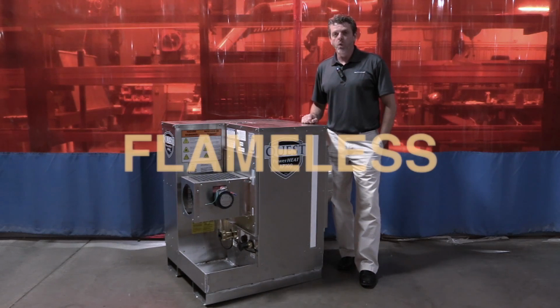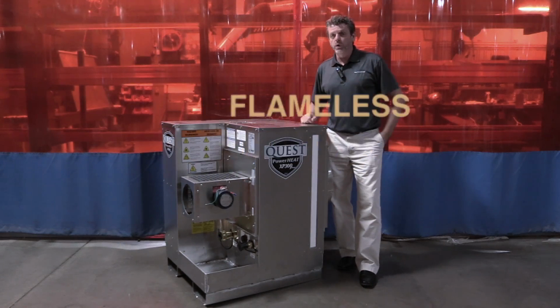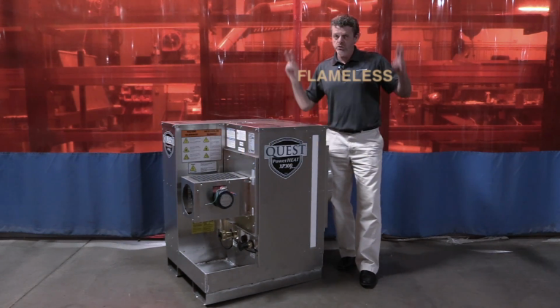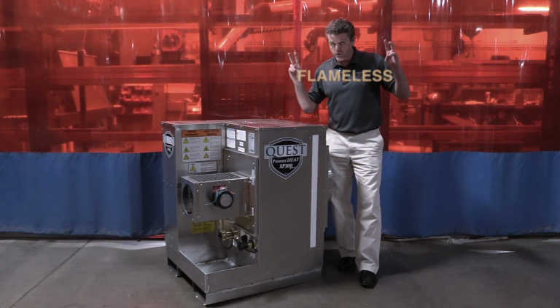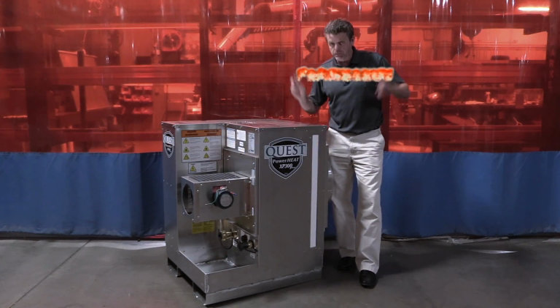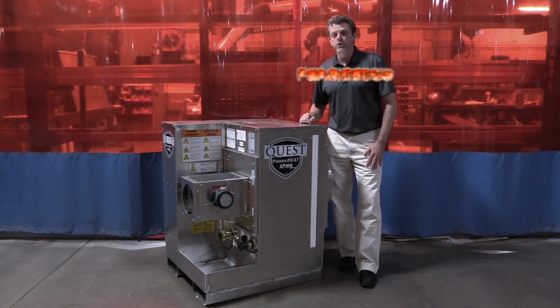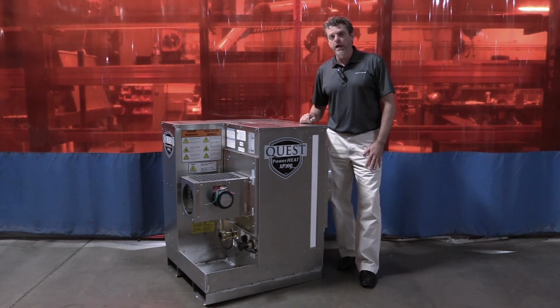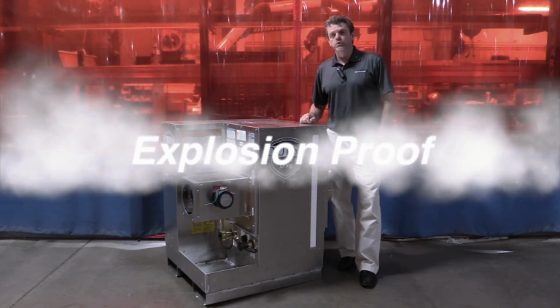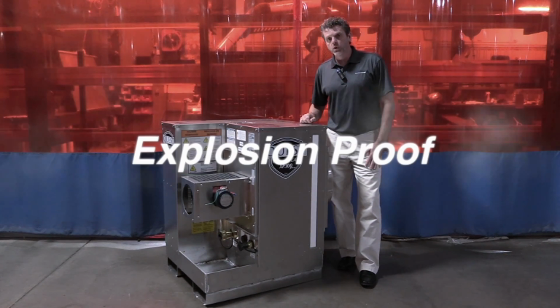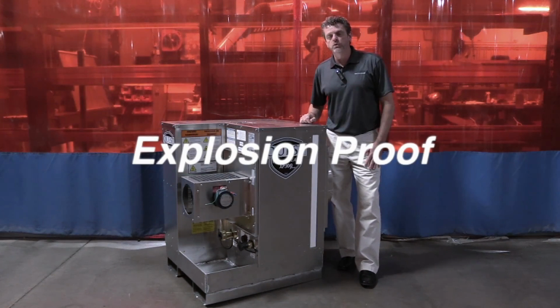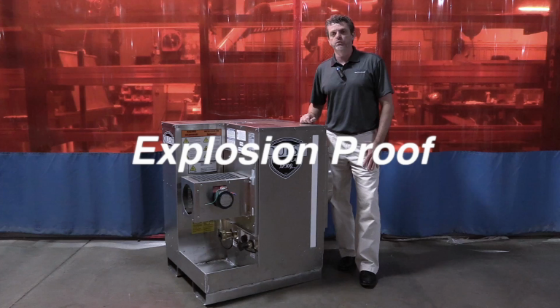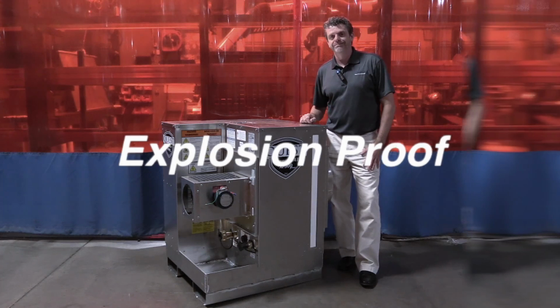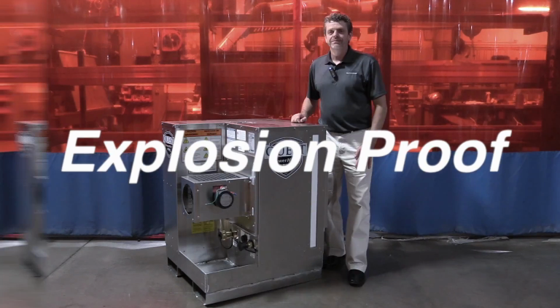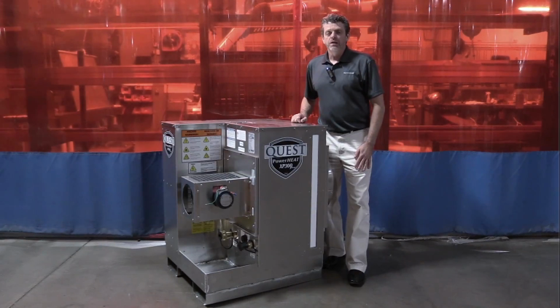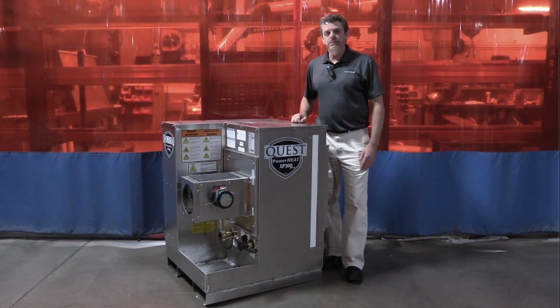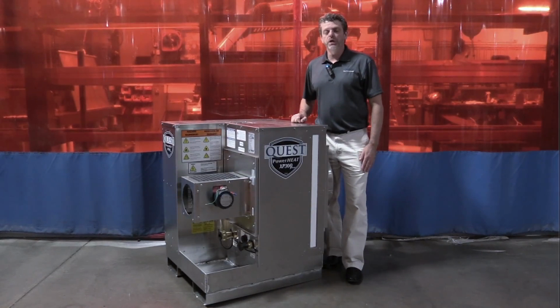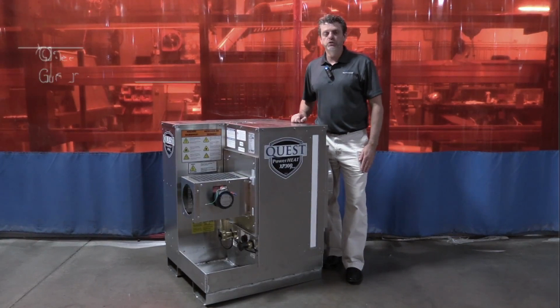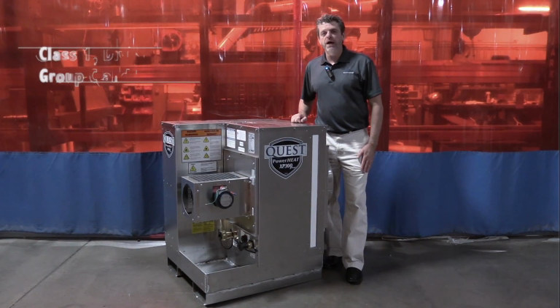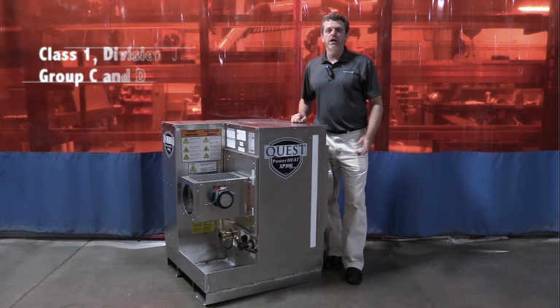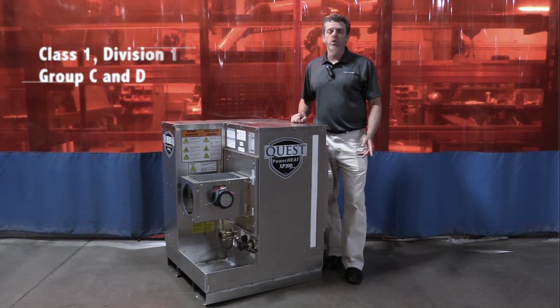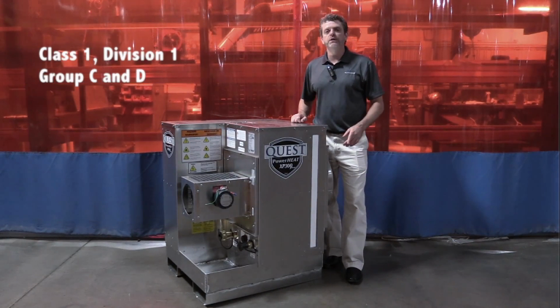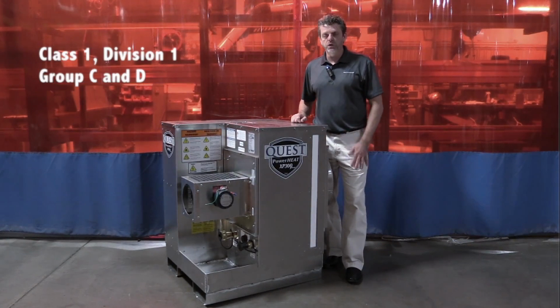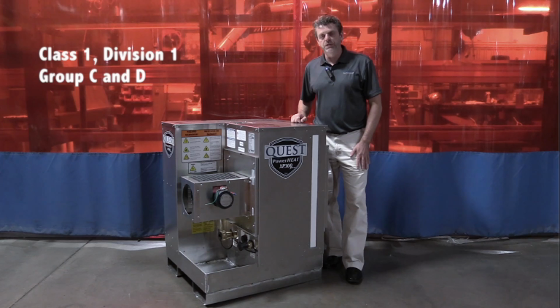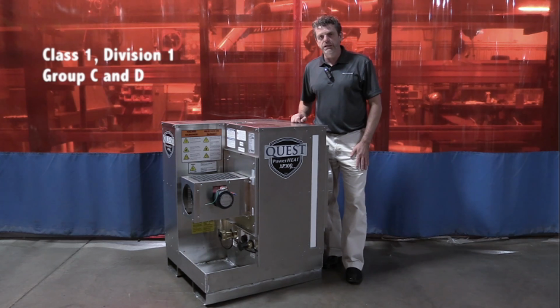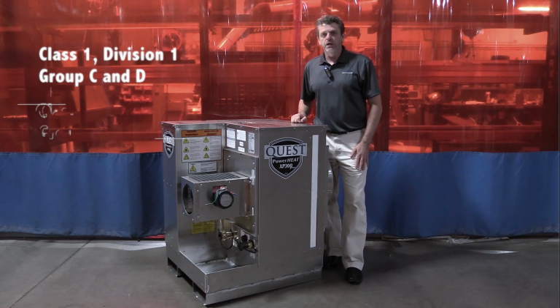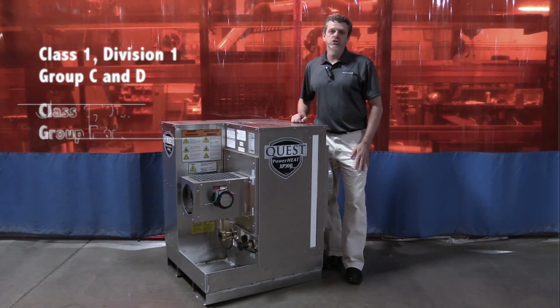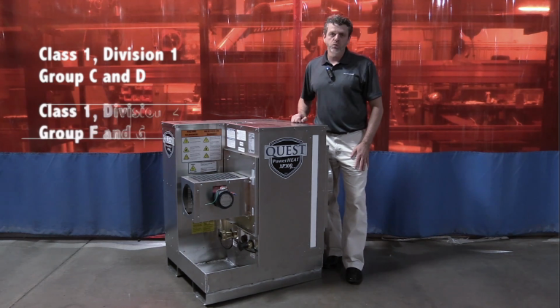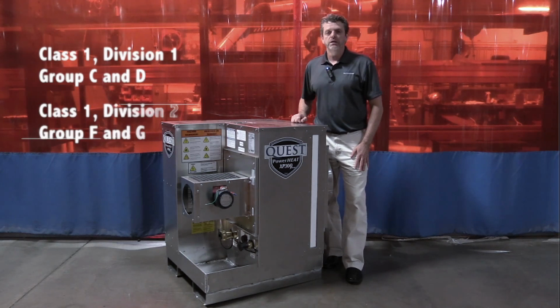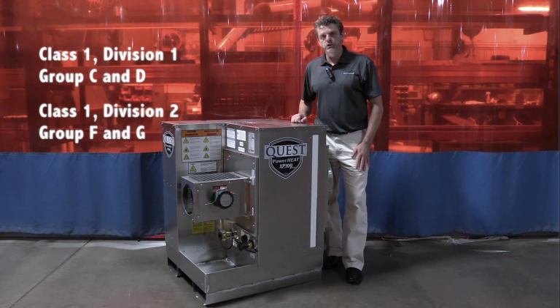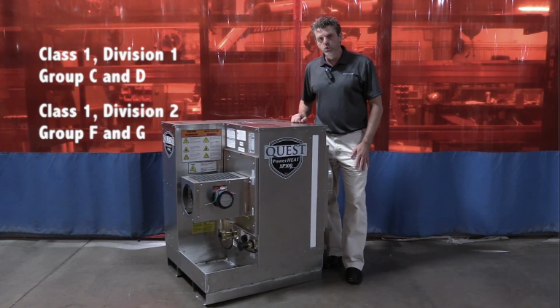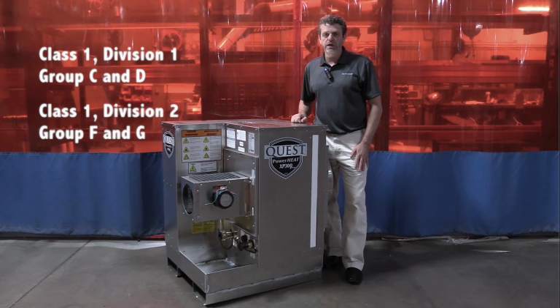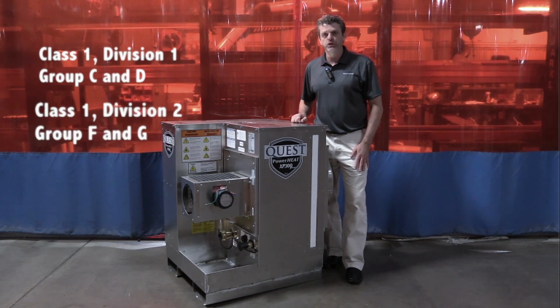Why go with so-called flameless when you can have true explosion proof? The XP300 is certified for Class 1 Division 1 Group C and D, as well as Class 1 Division 2 Groups F and G.